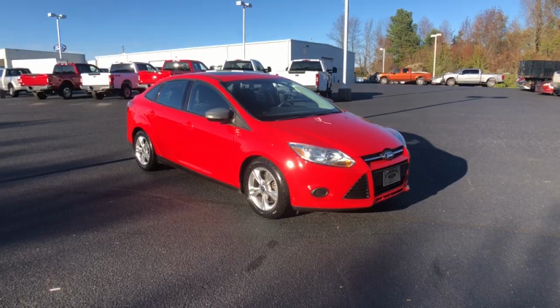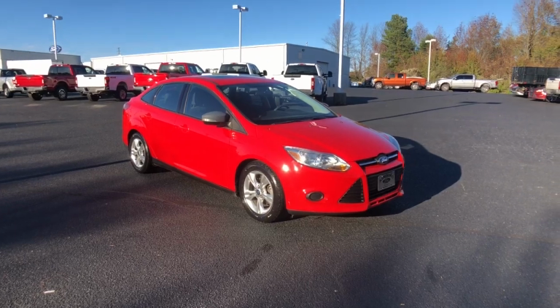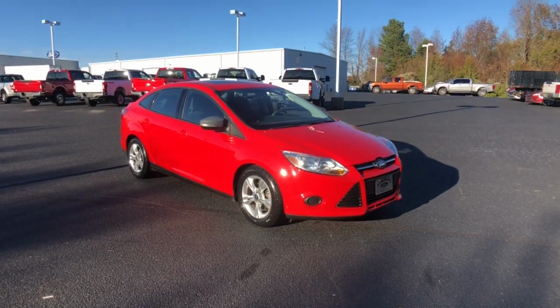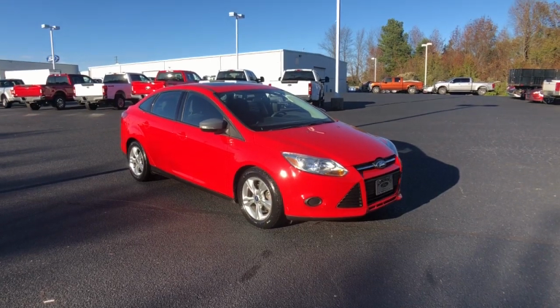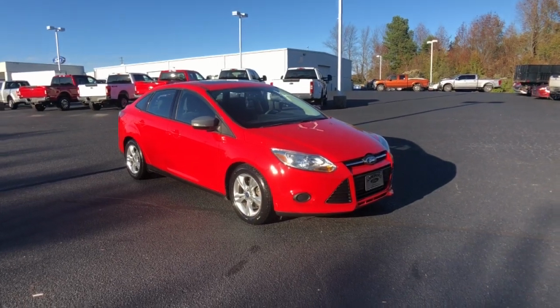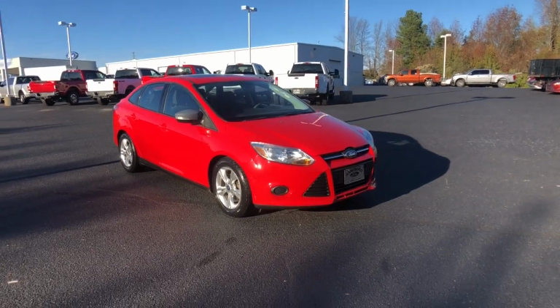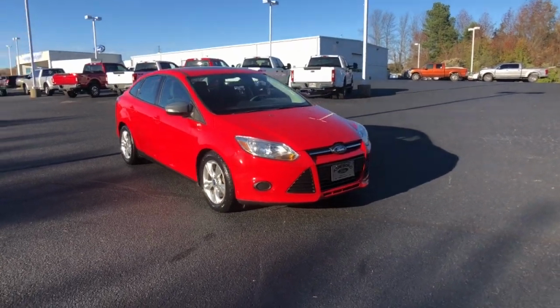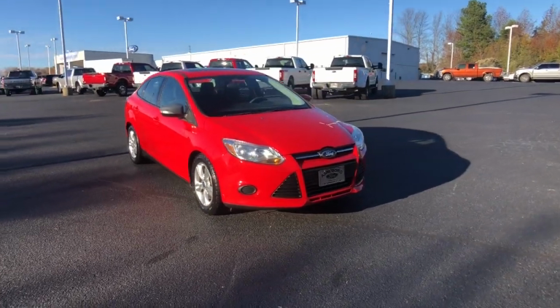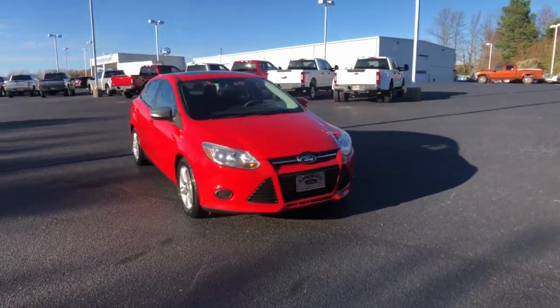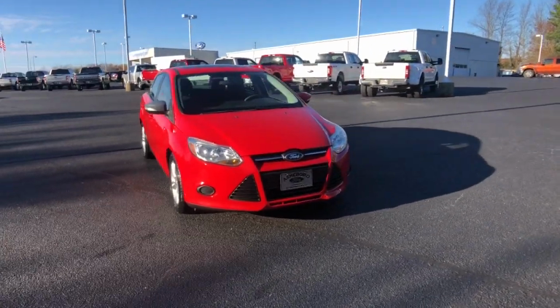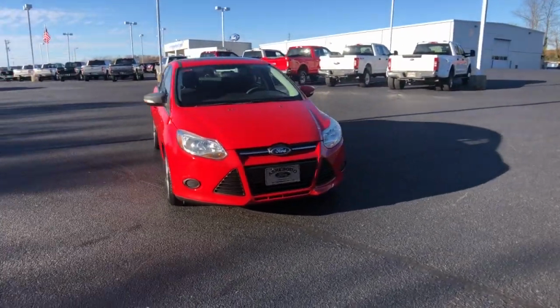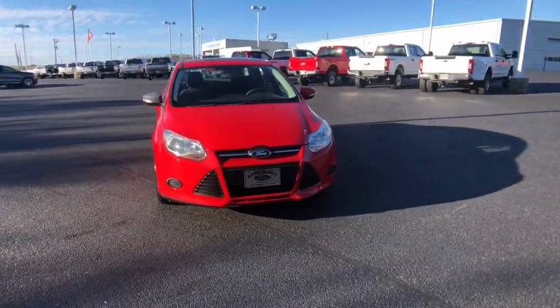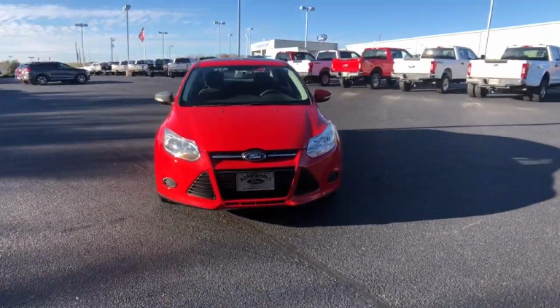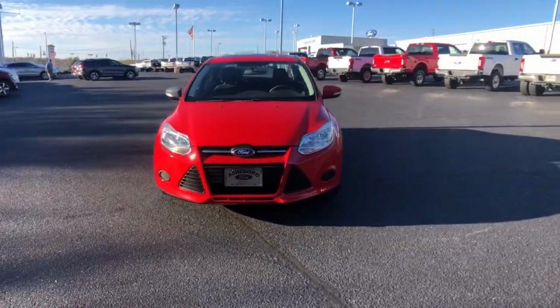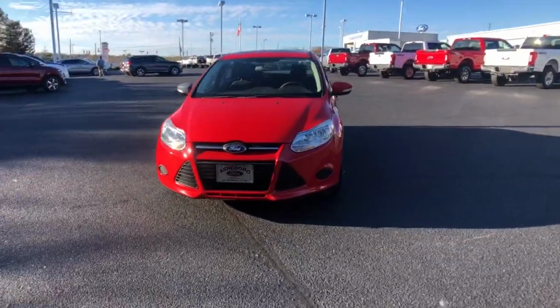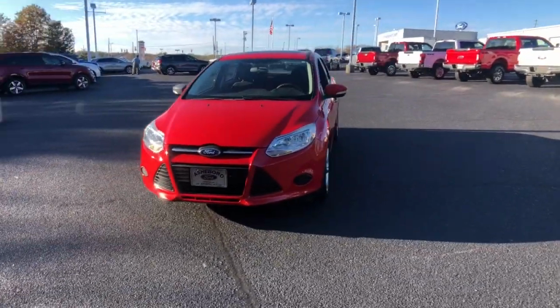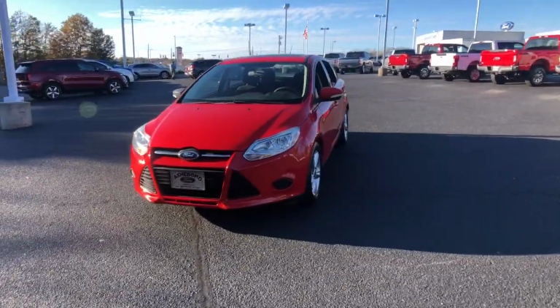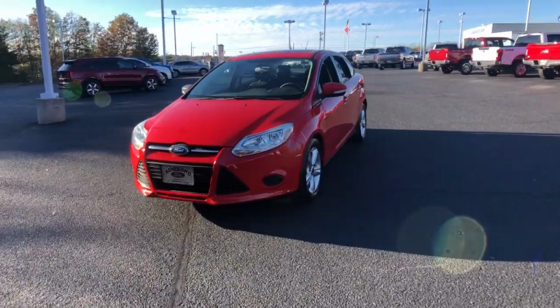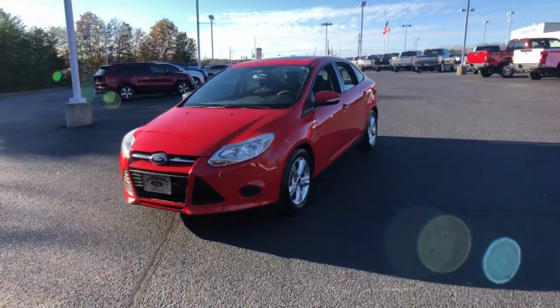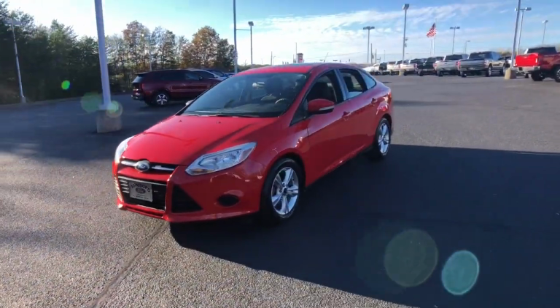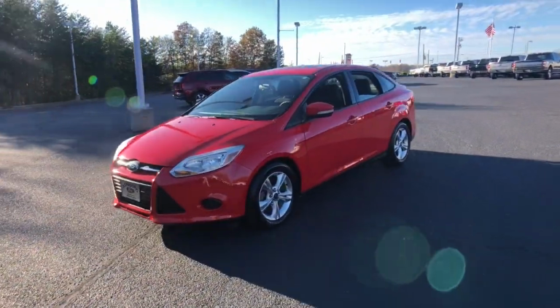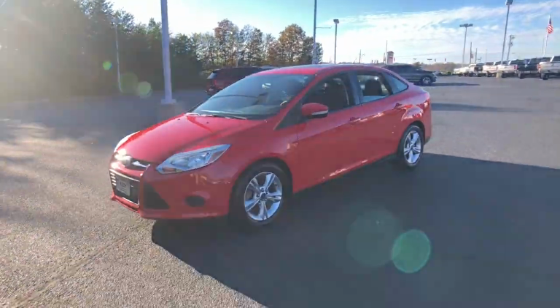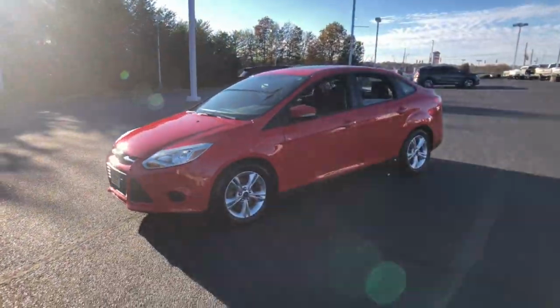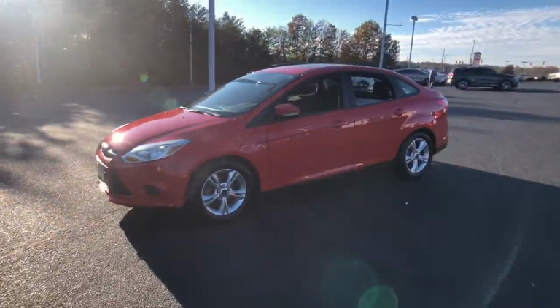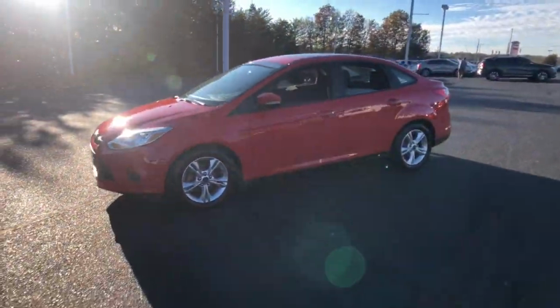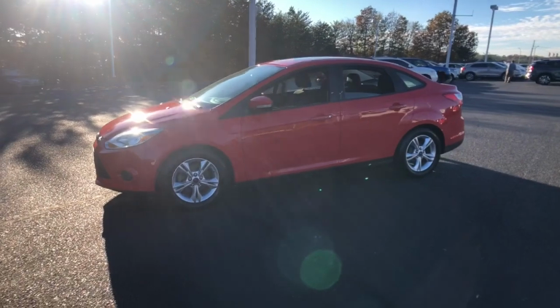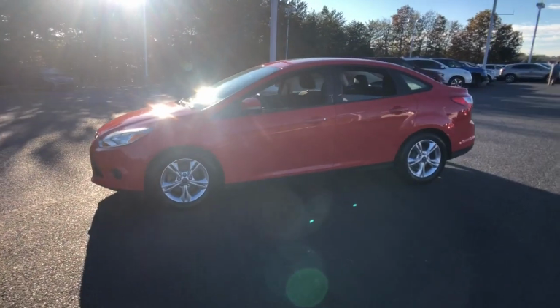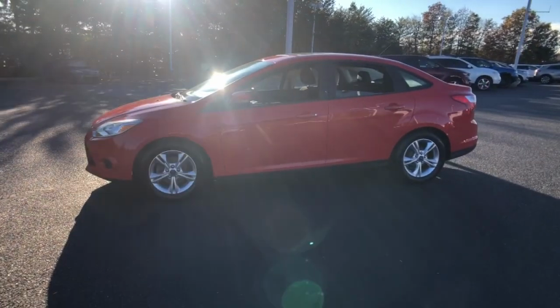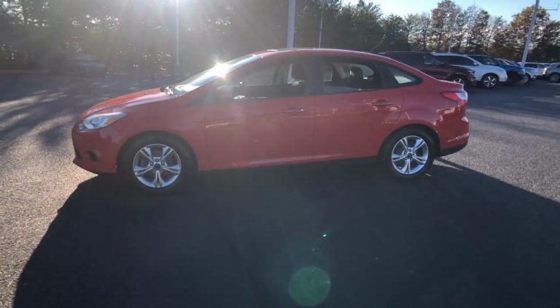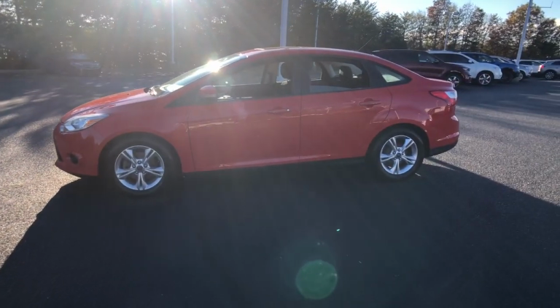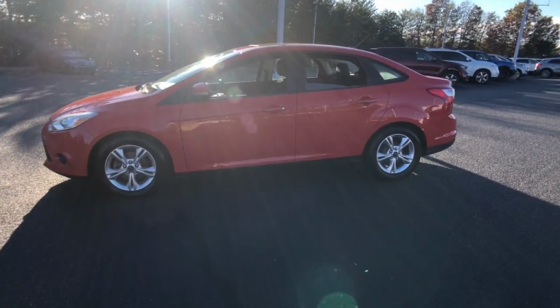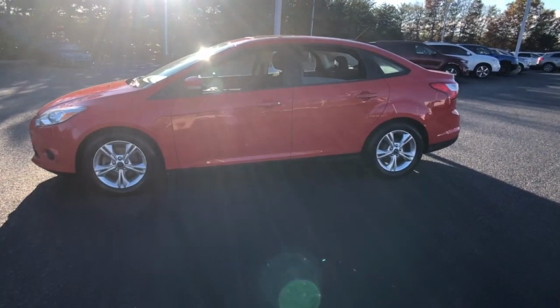Get into the 2014 Ford Focus. With less than 40,000 miles on the odometer, this vehicle stands out from the rest. Here's a sporty Ford Focus, the compact that's practical and fun to drive.